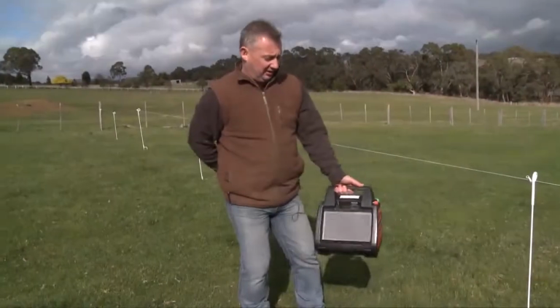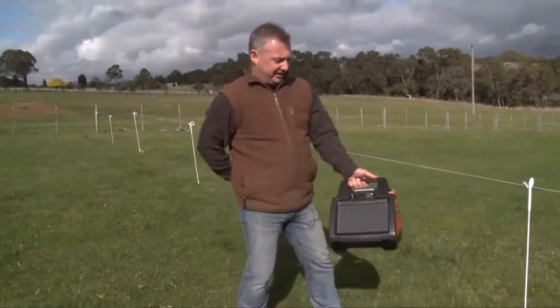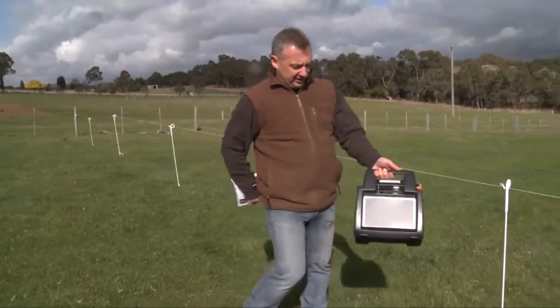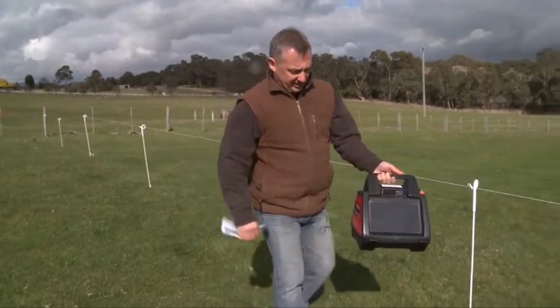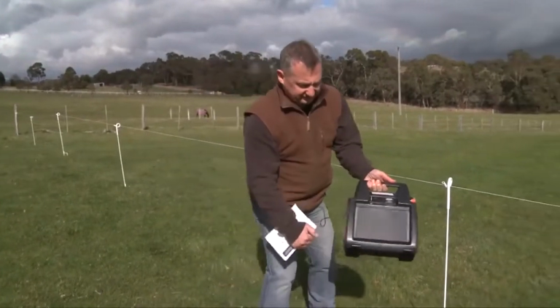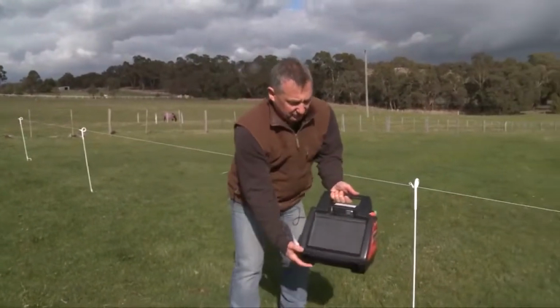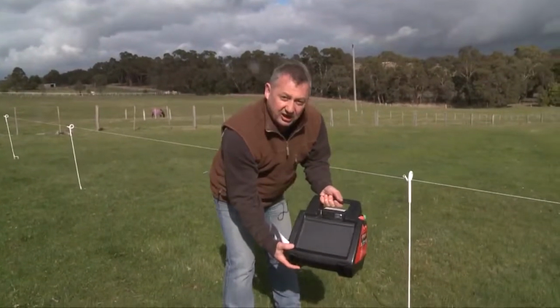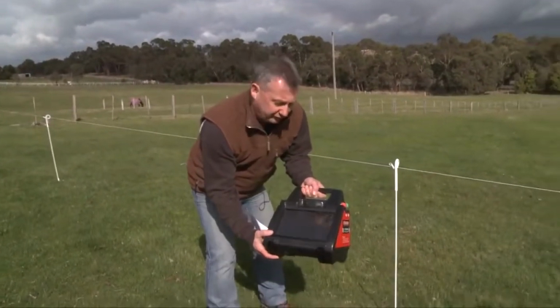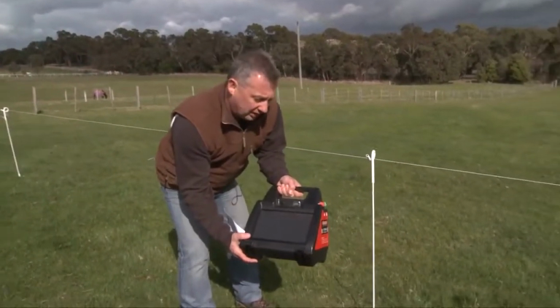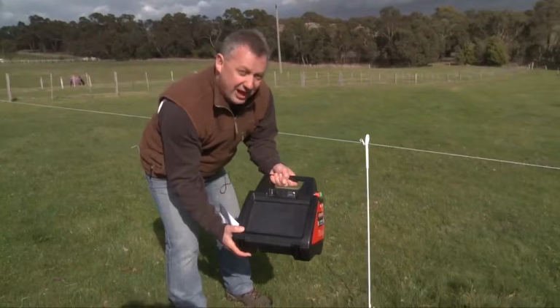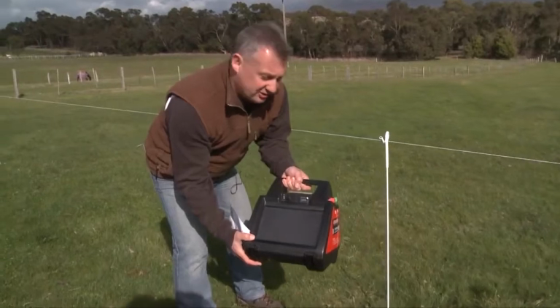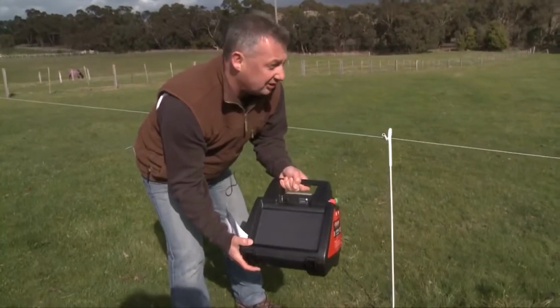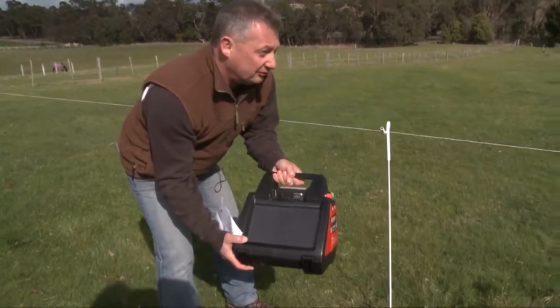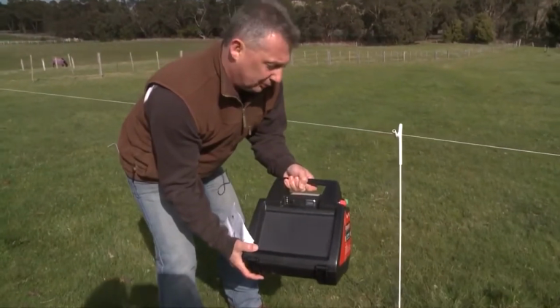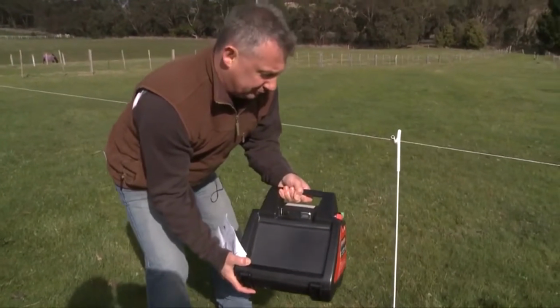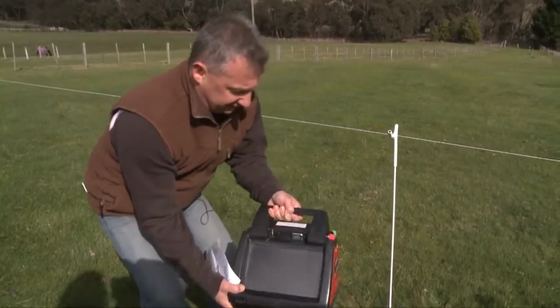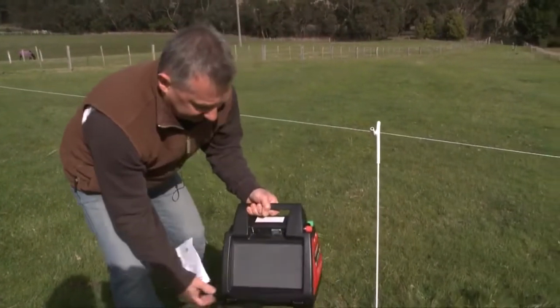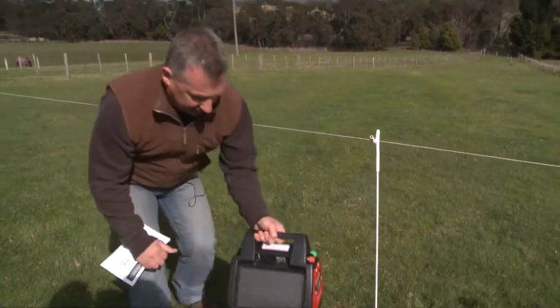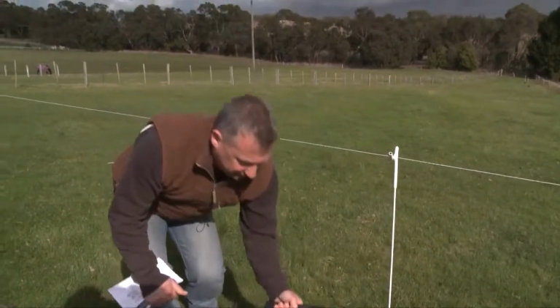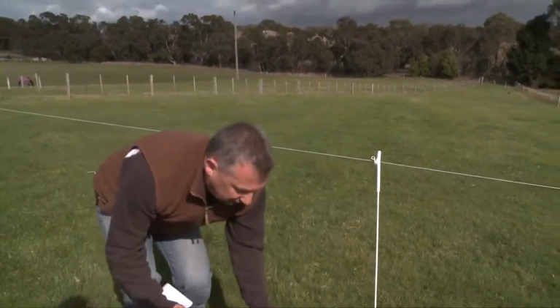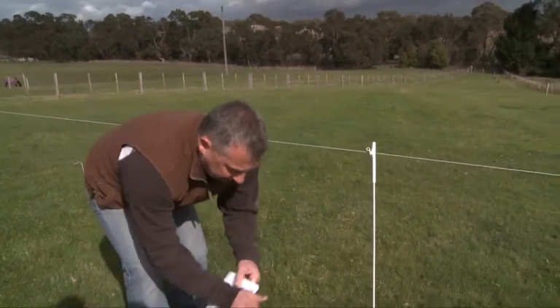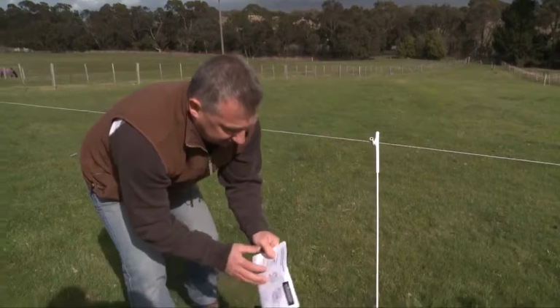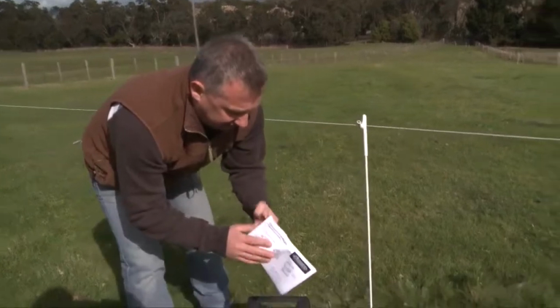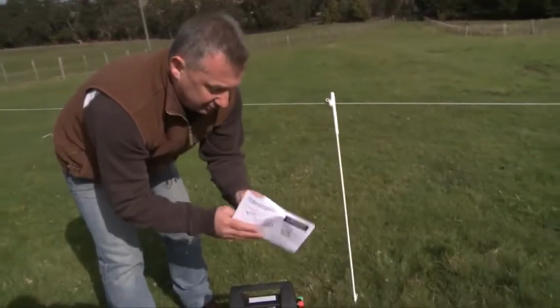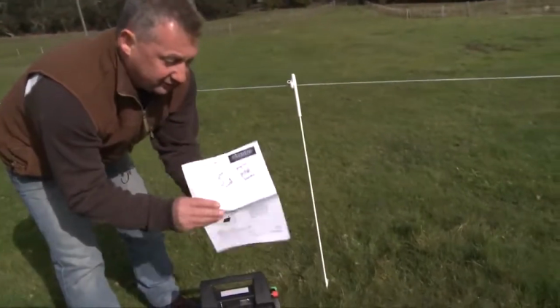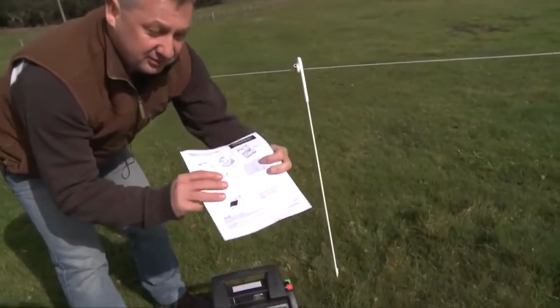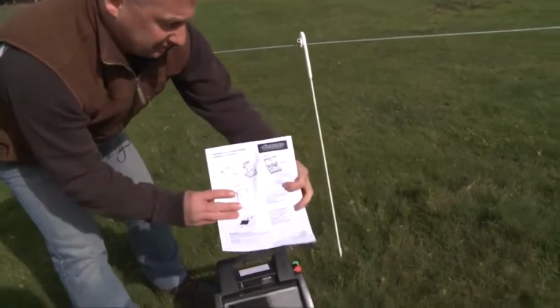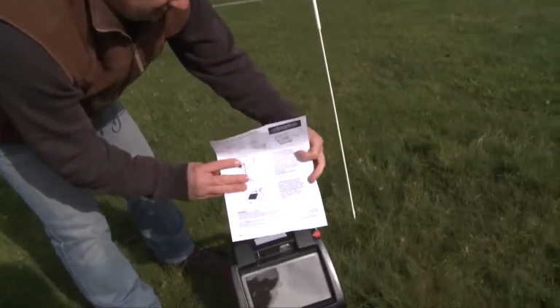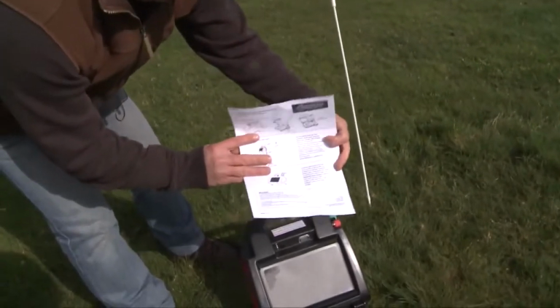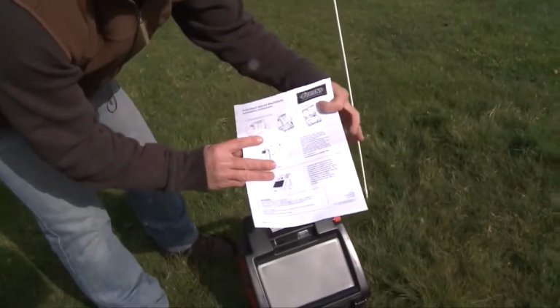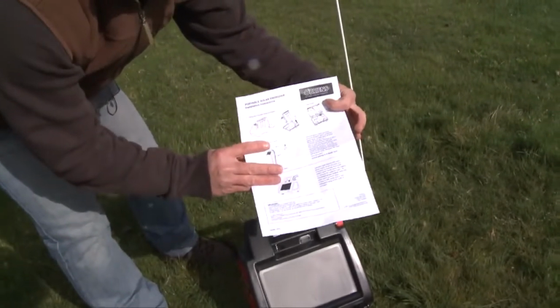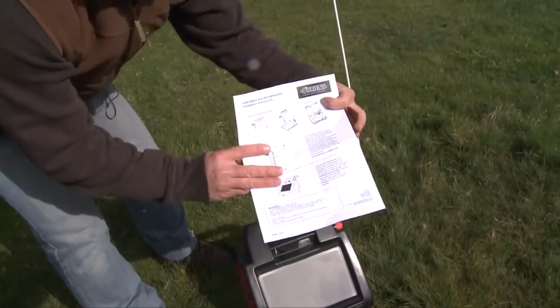This is how you connect a 17110 solar battery energizer to a portable strip grazing fence. First of all, please read the manual first — a little leaflet here, very simple.